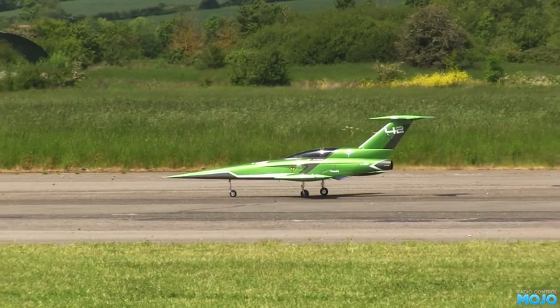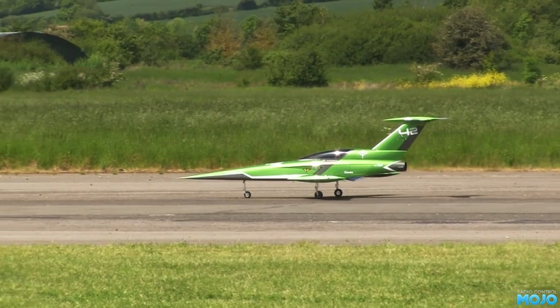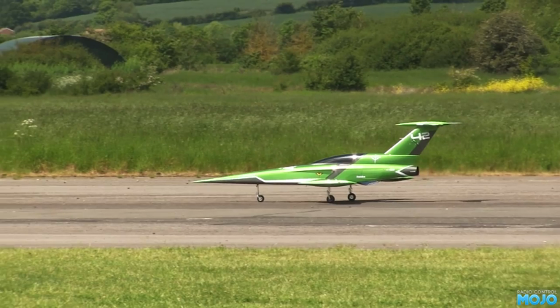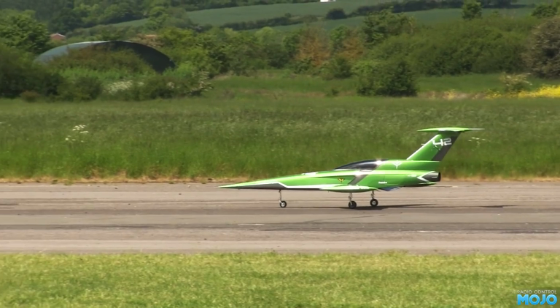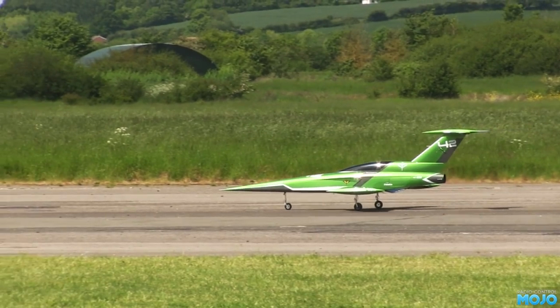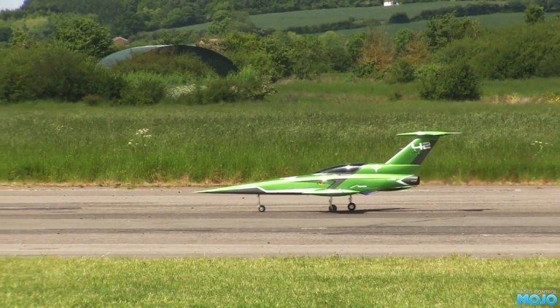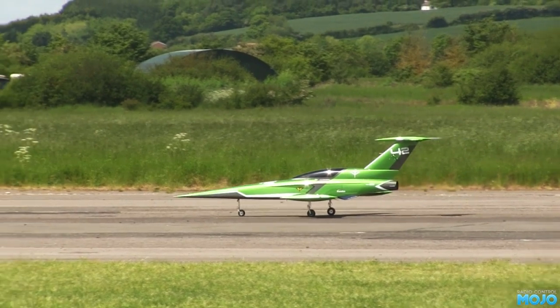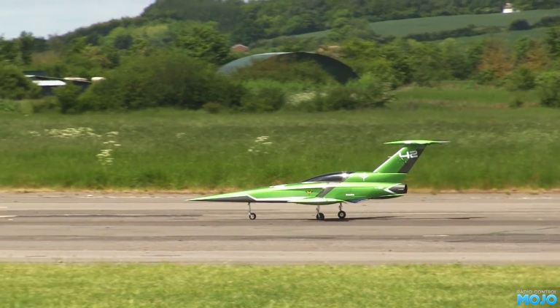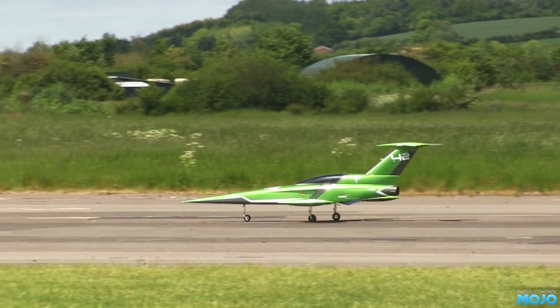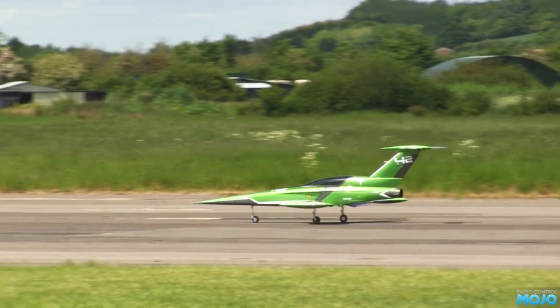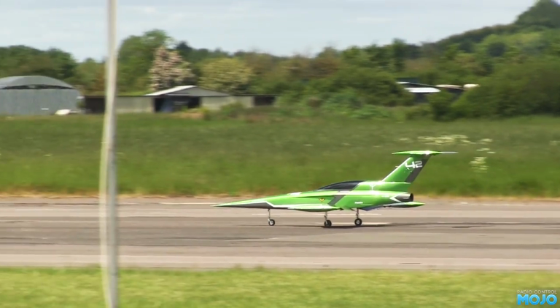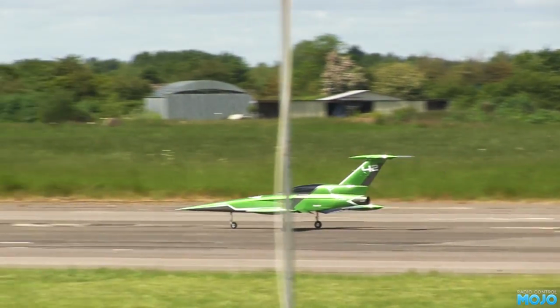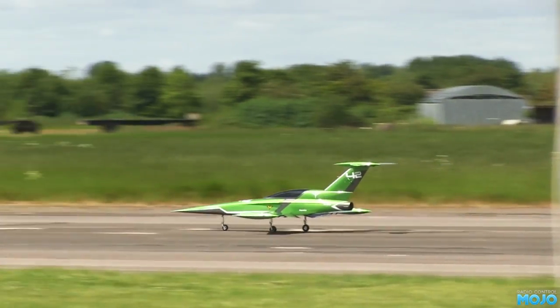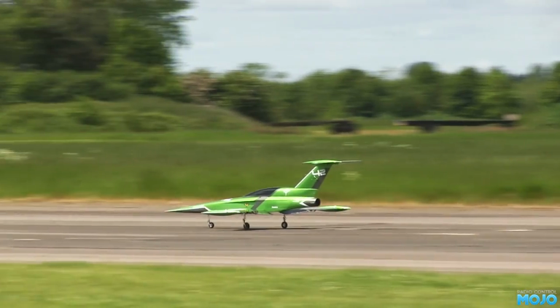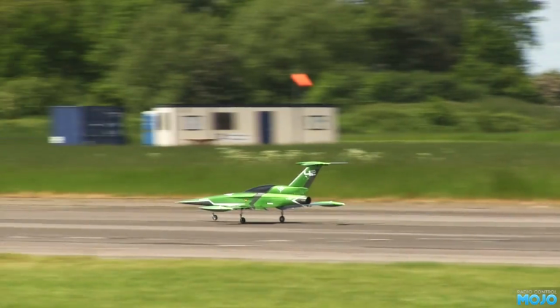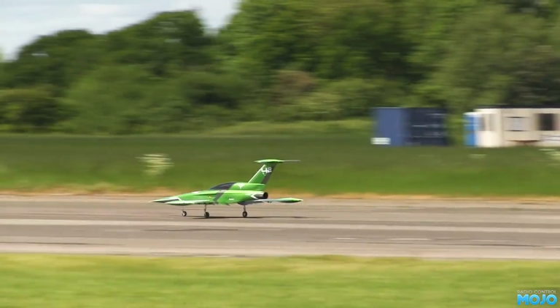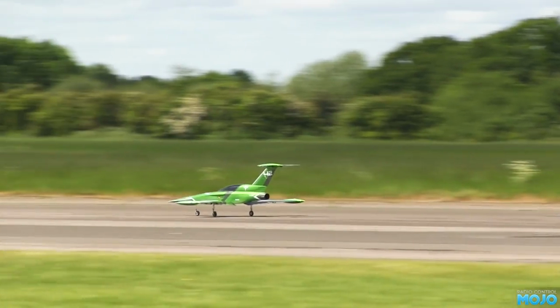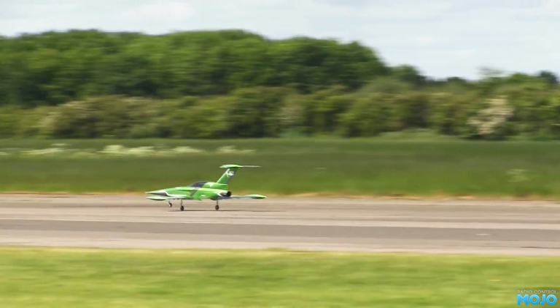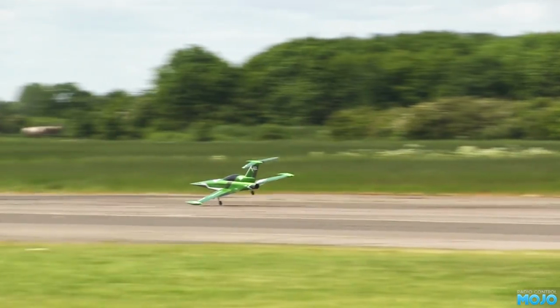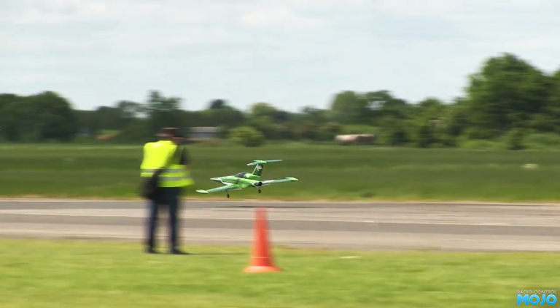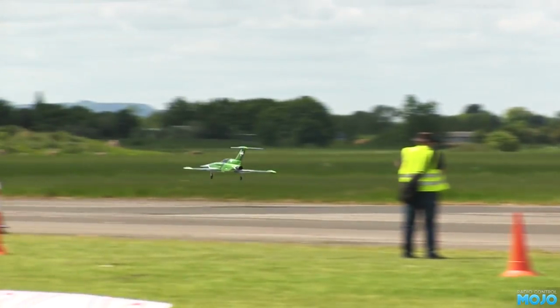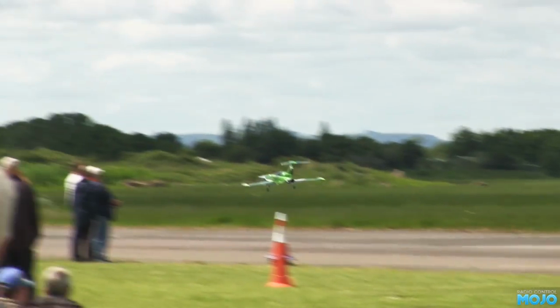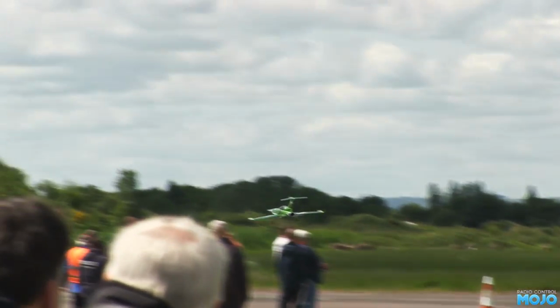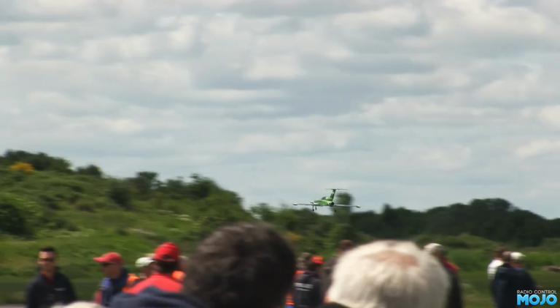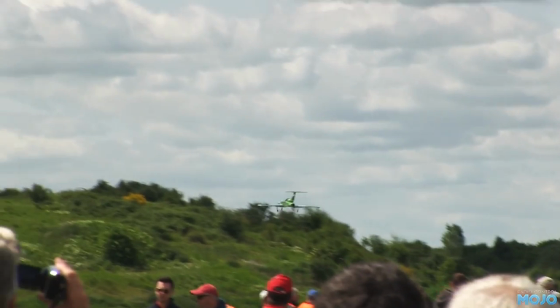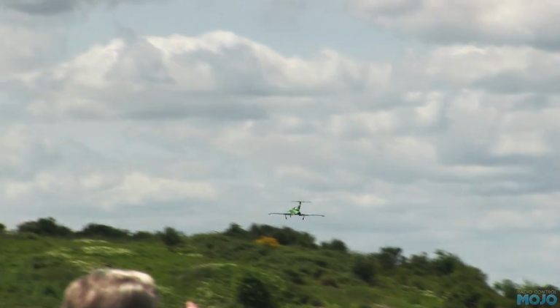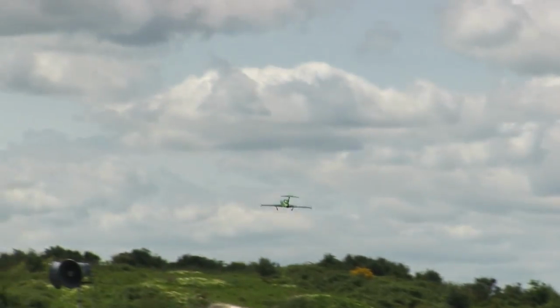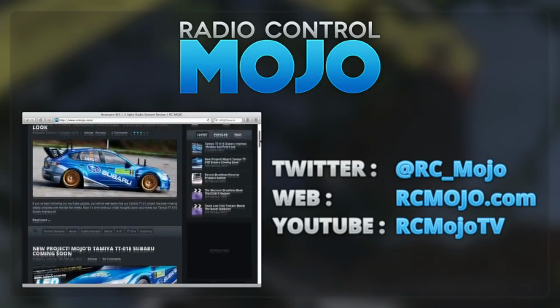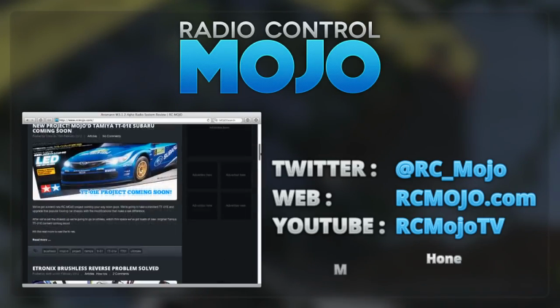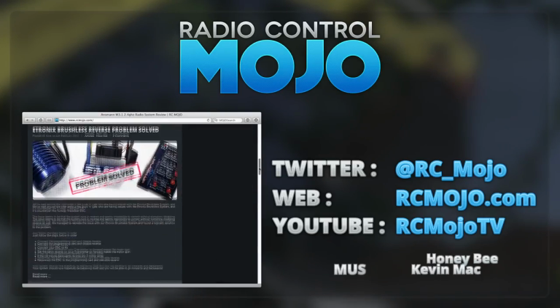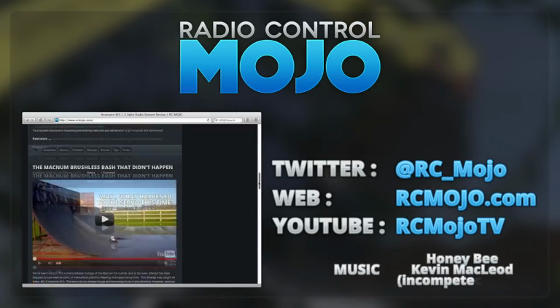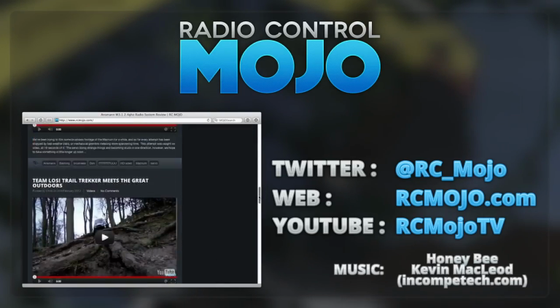Last clip will be this thing that looks like it should be on the PS1 at the starting grid of Wipeout. Crazy looking. Anyway, thanks for watching. As always, a like is greatly appreciated and of course, if you're not already, why not subscribe? It's free after all. Bye guys!